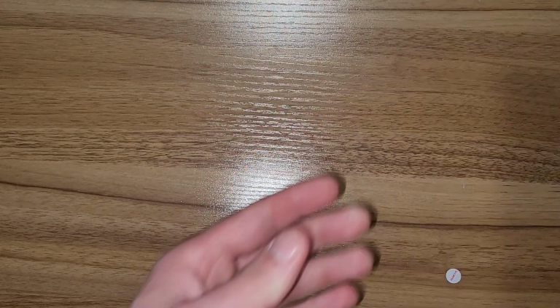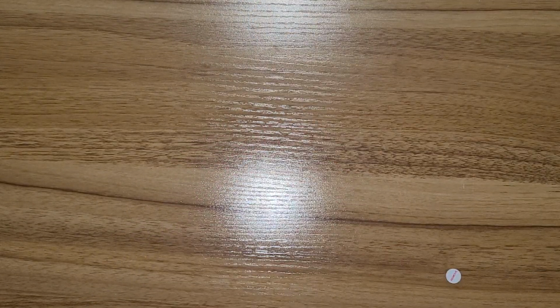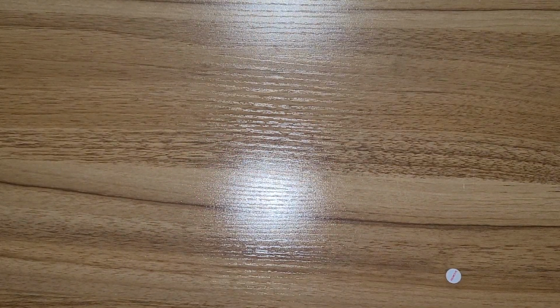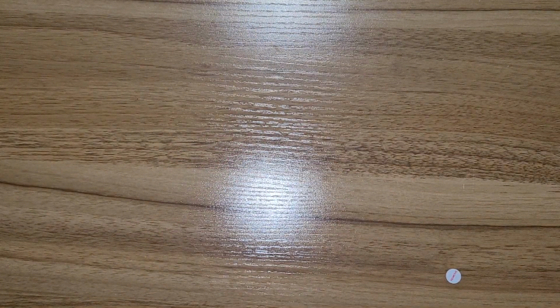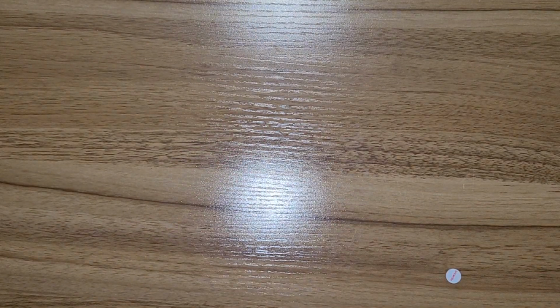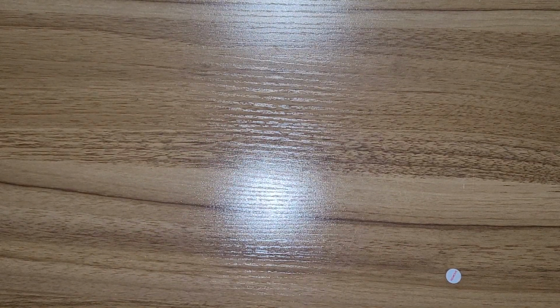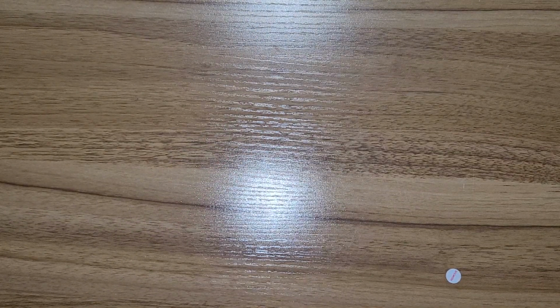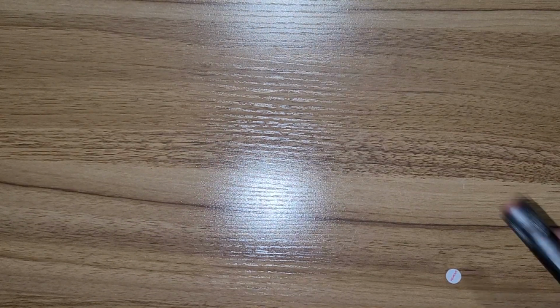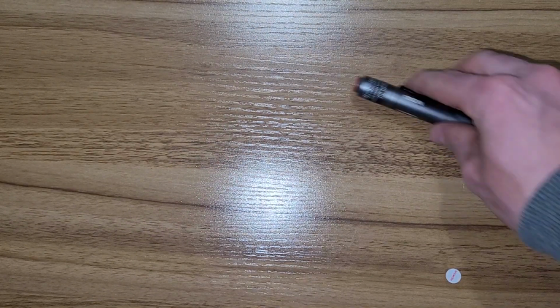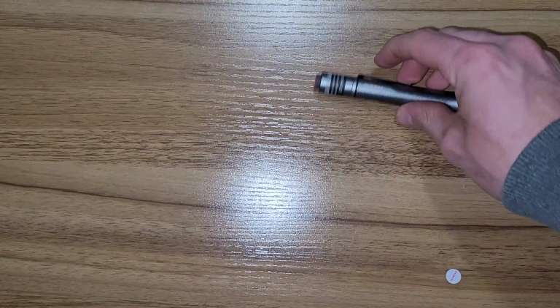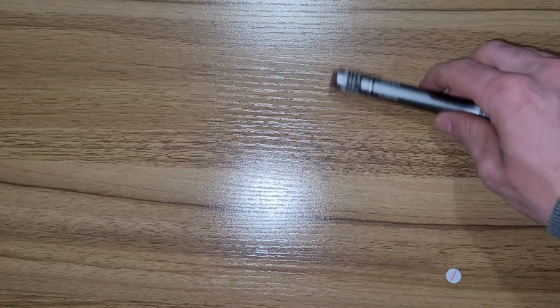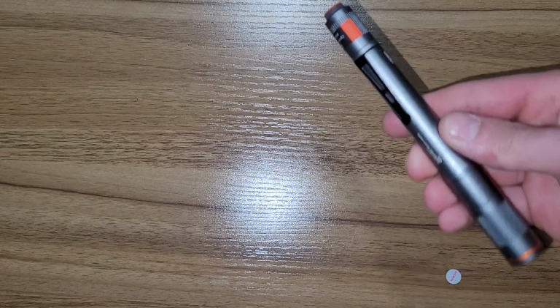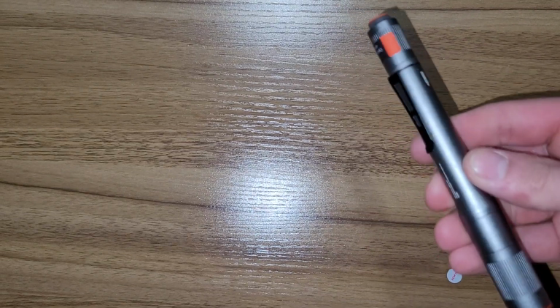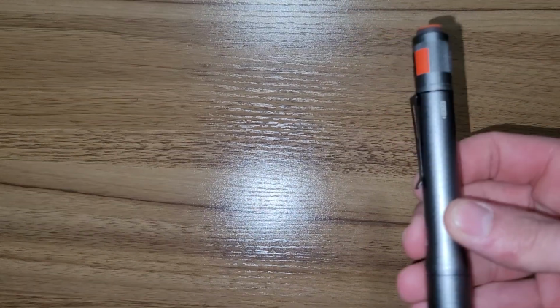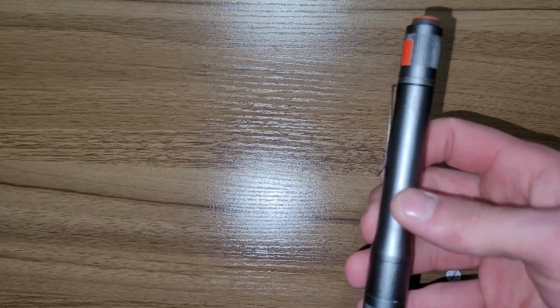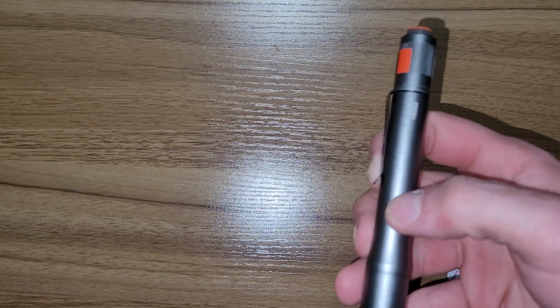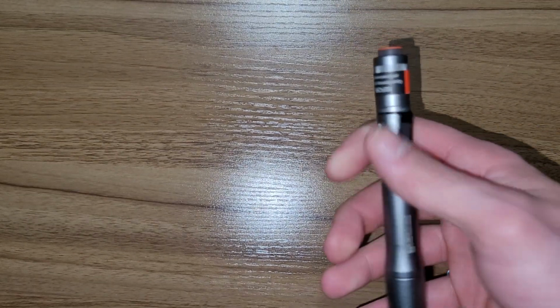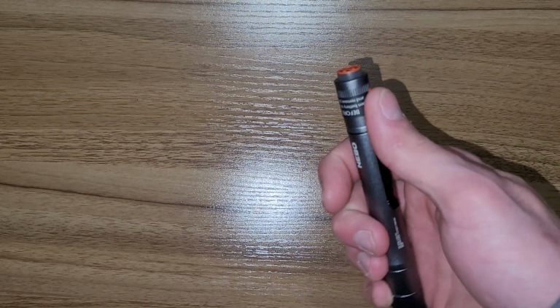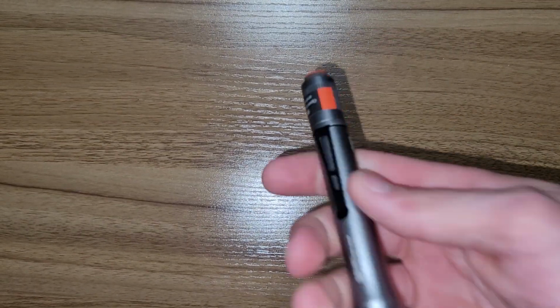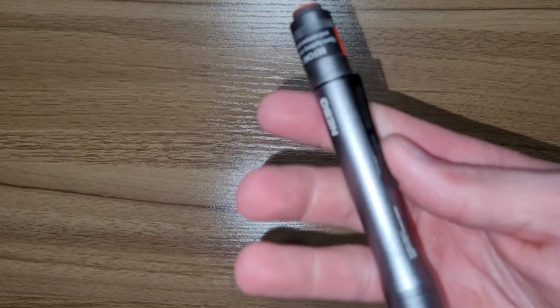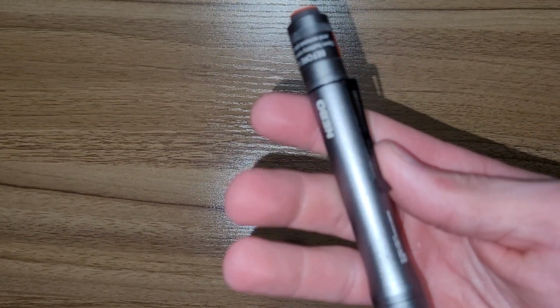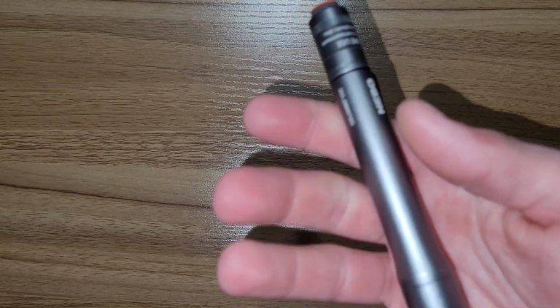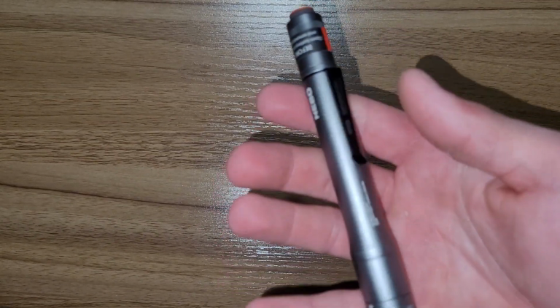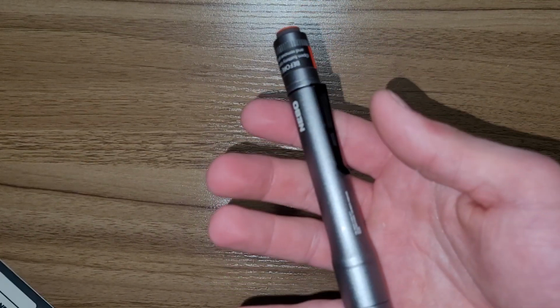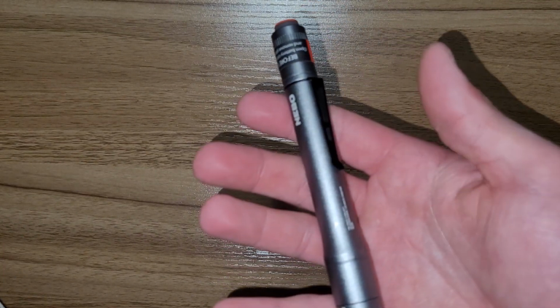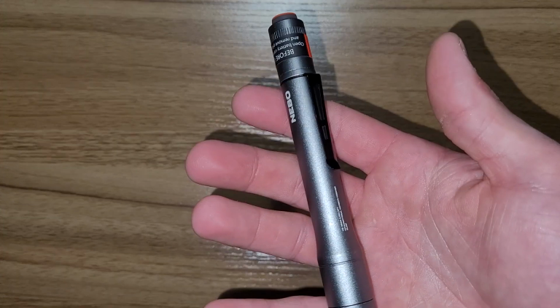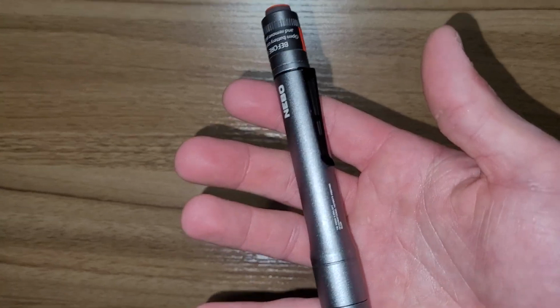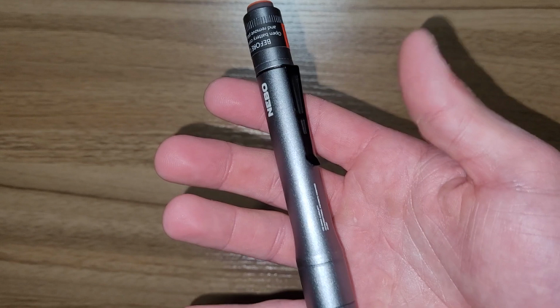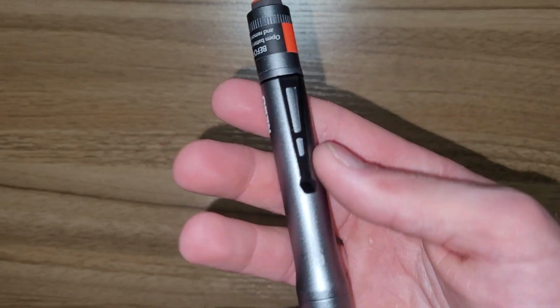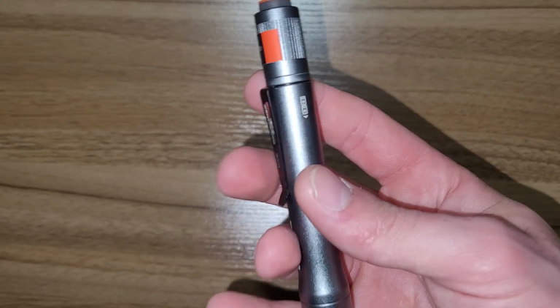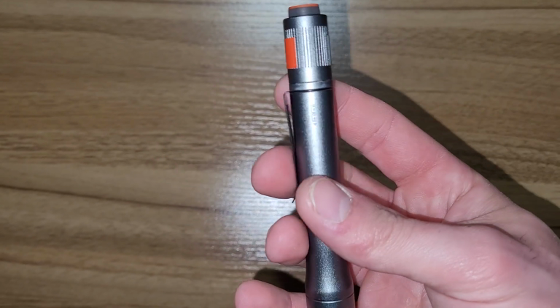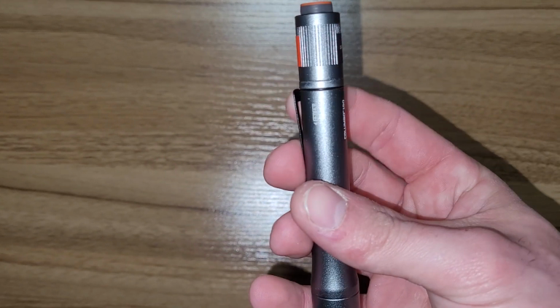This is made in China. I do like the pocket clip — it goes all the way around the unit; it's actually built into the unit.